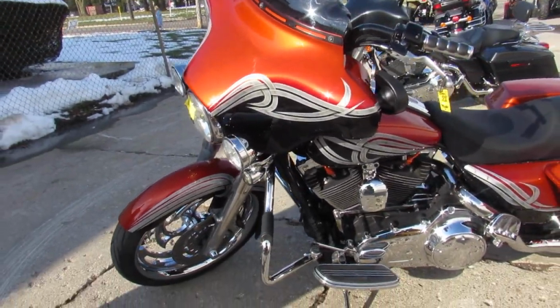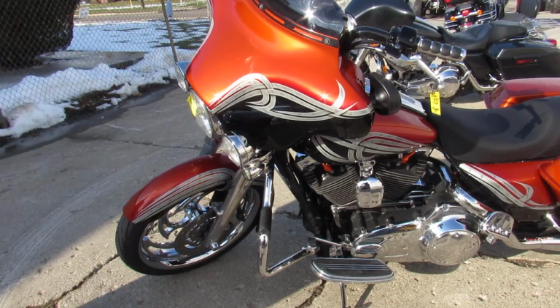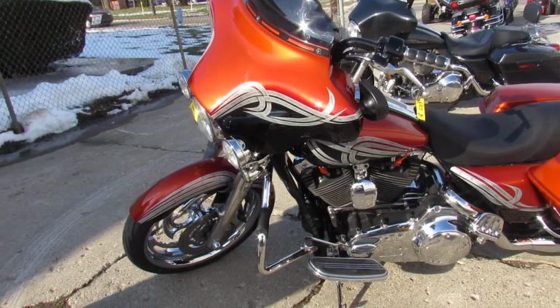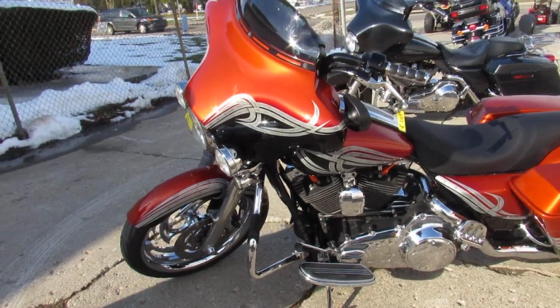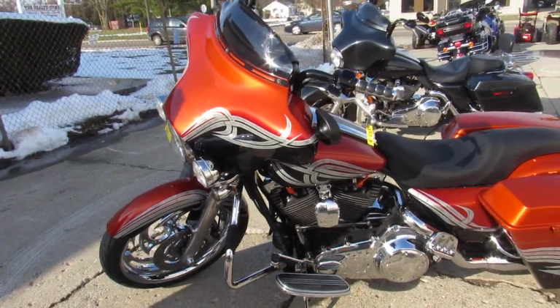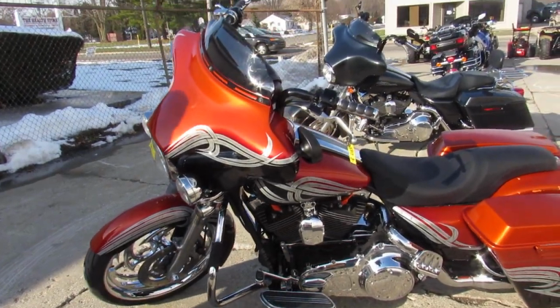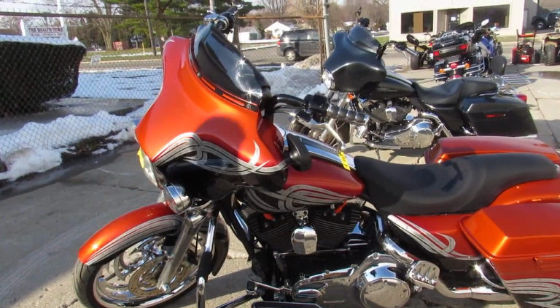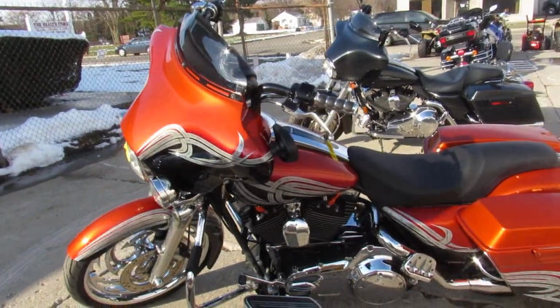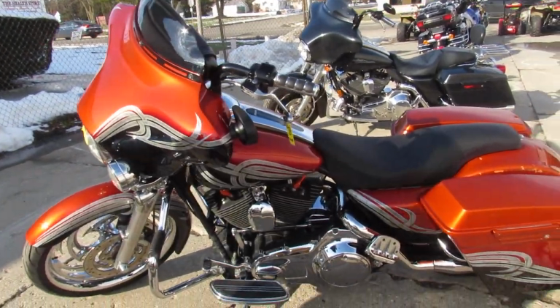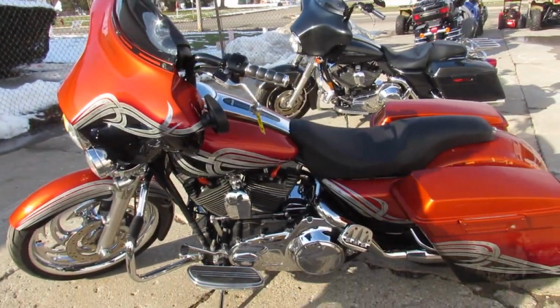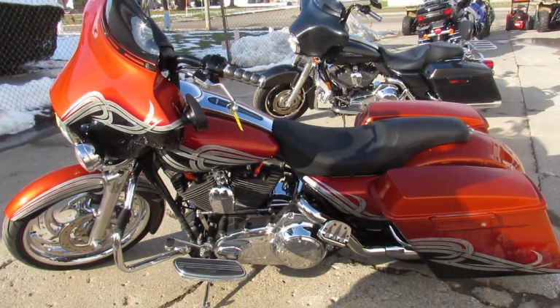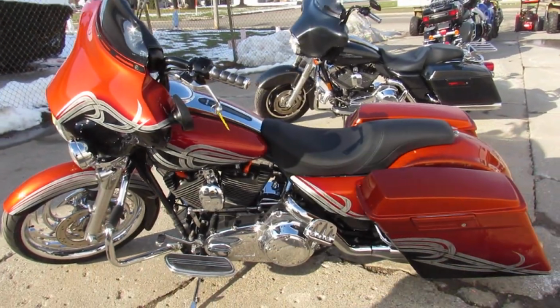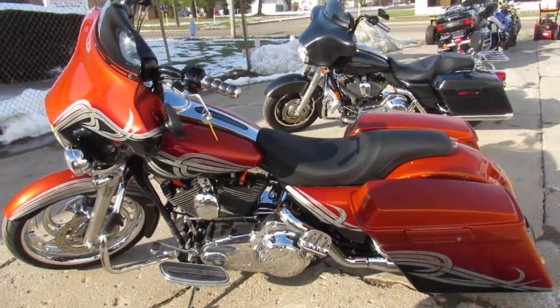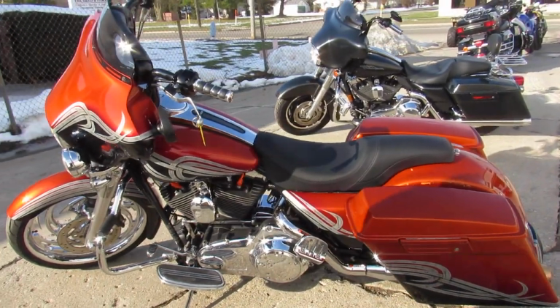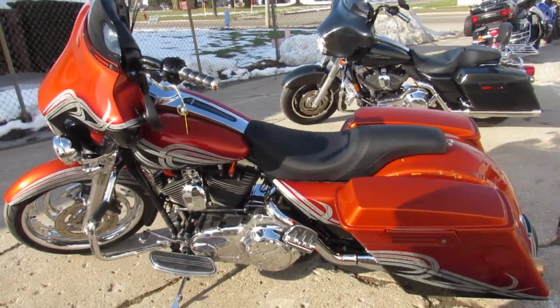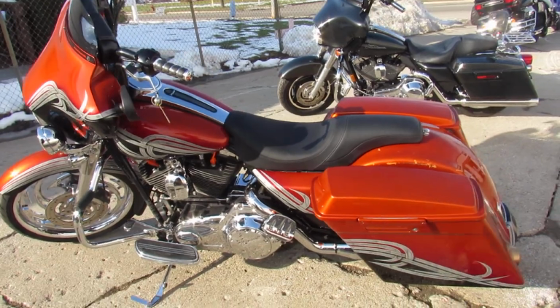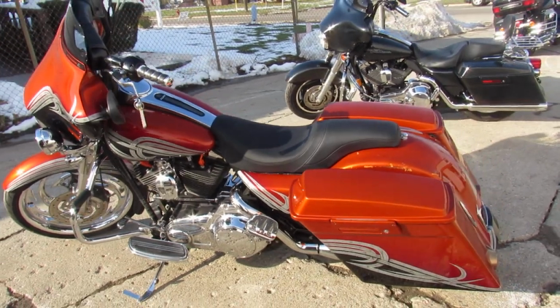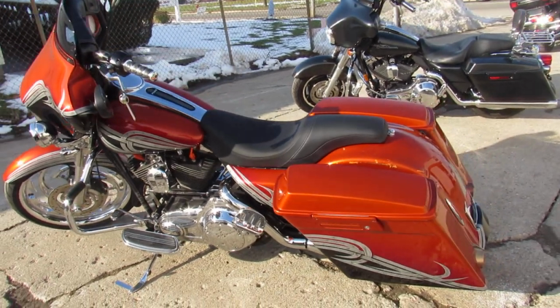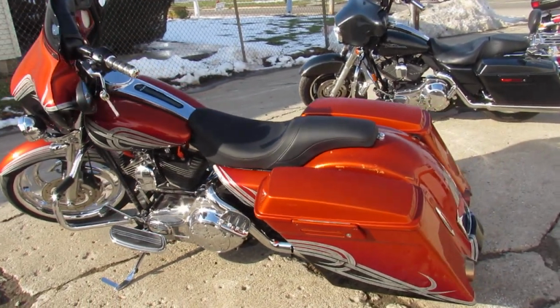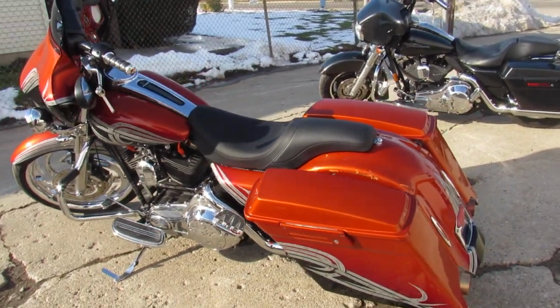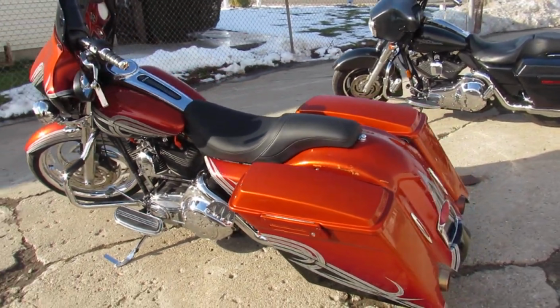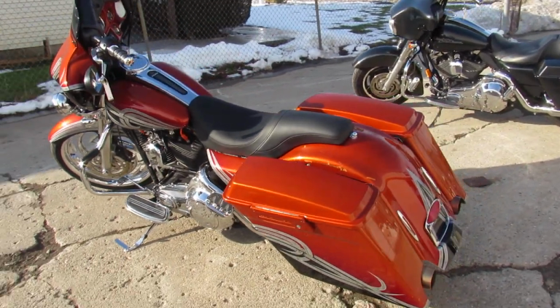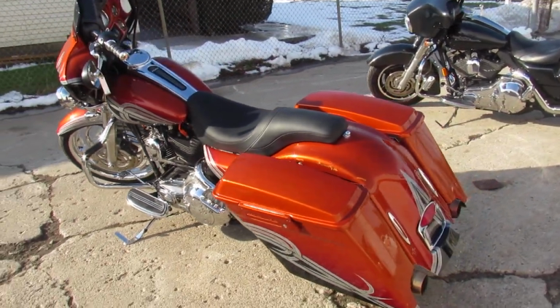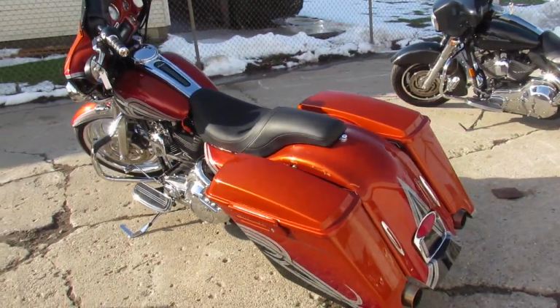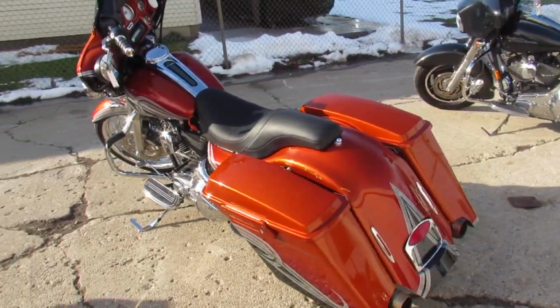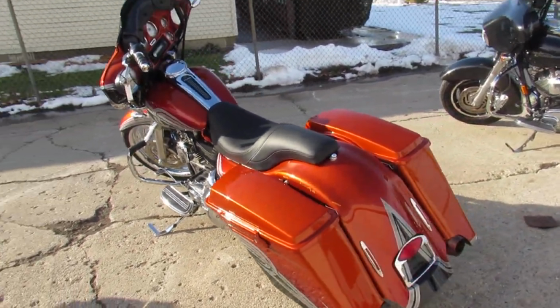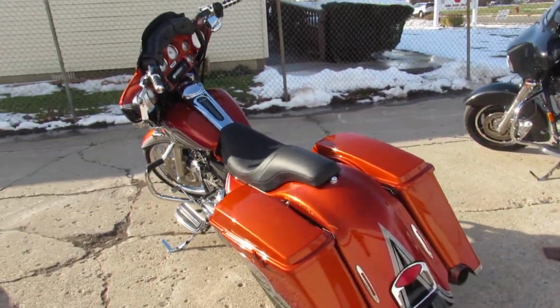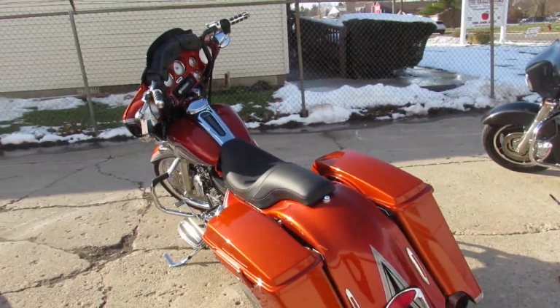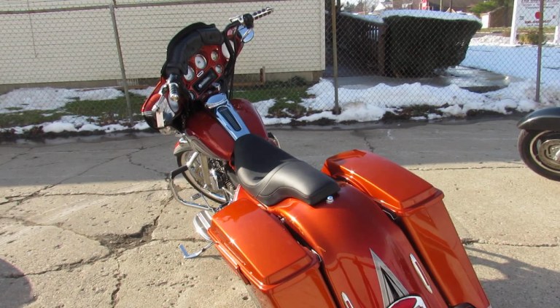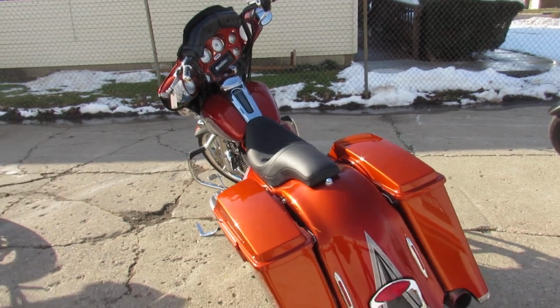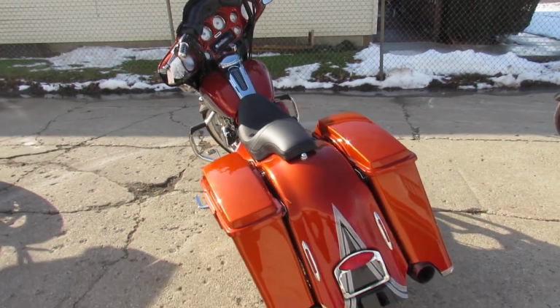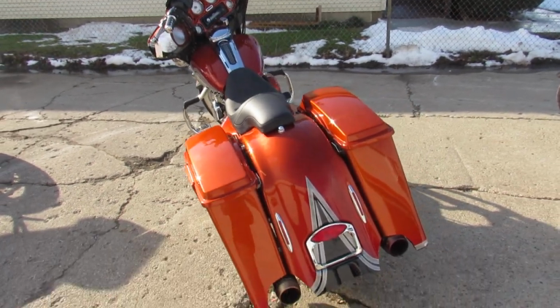This one's done right — professional custom paint, 21-inch custom front wheel, chrome front end, extended saddlebags, and the dual Reinhart exhaust make this big wheel bagger sound as cool as it looks, guys.